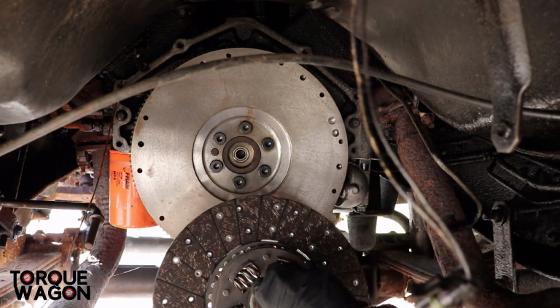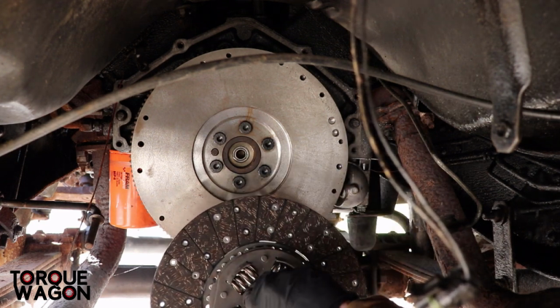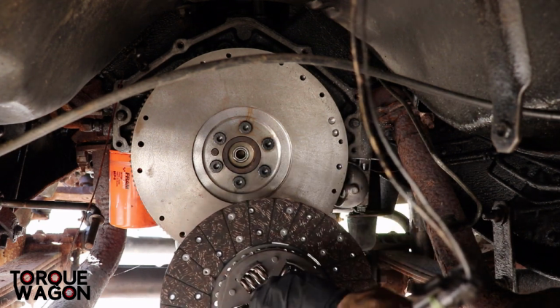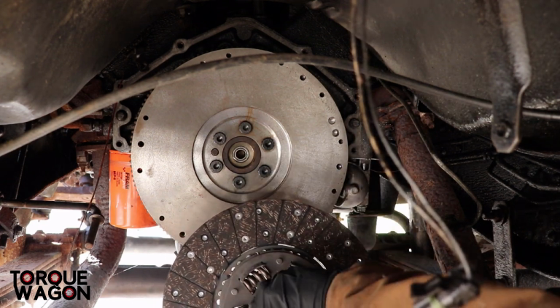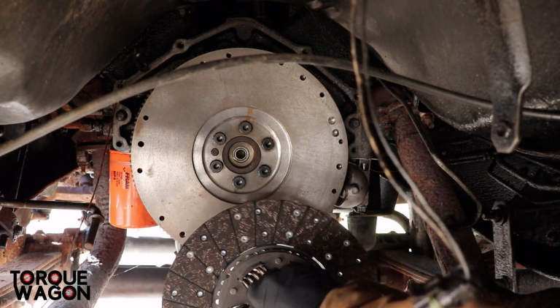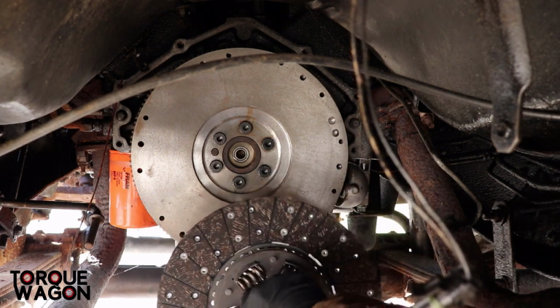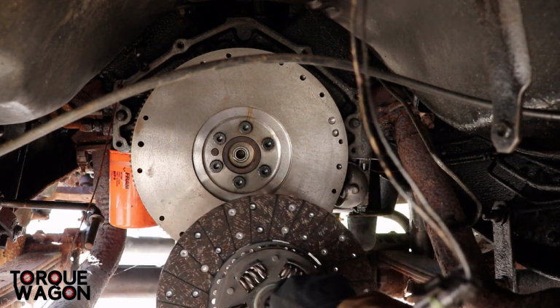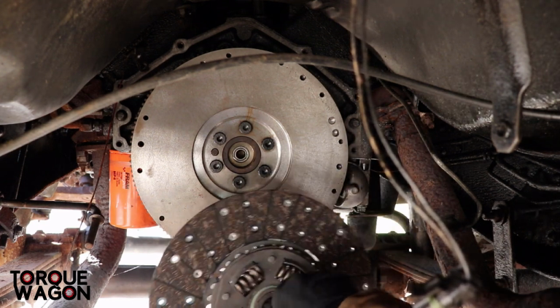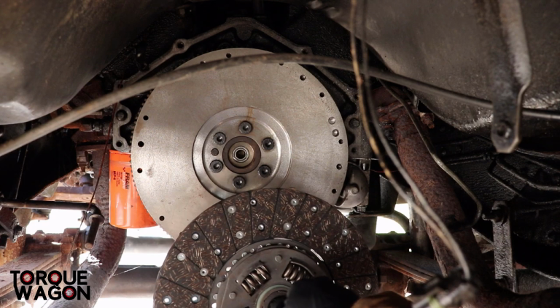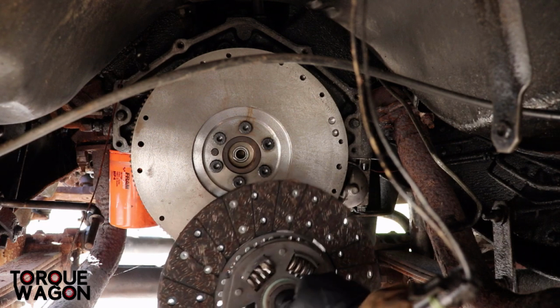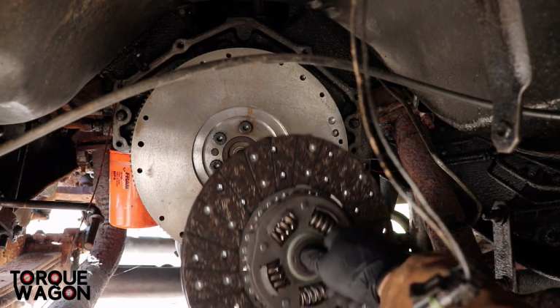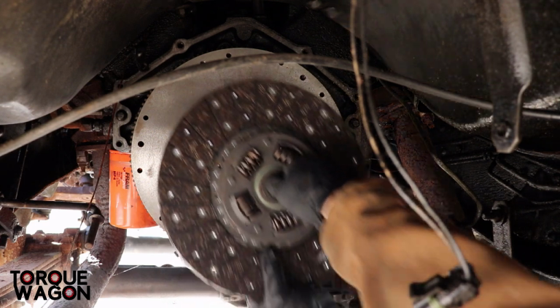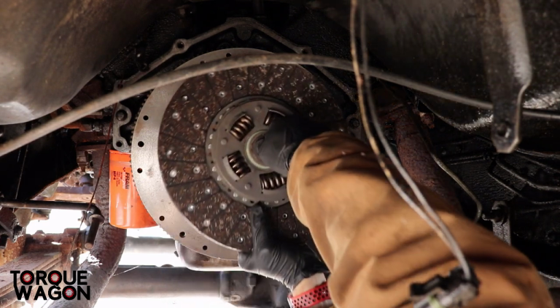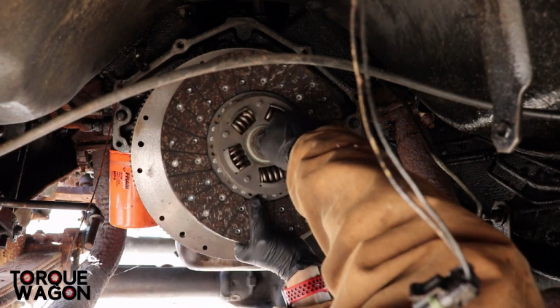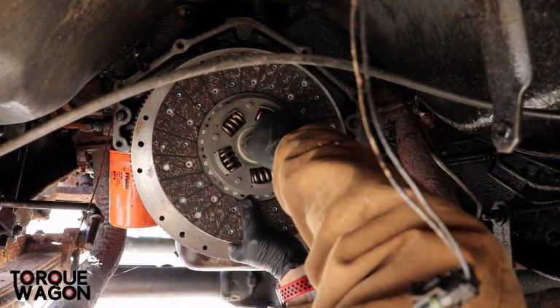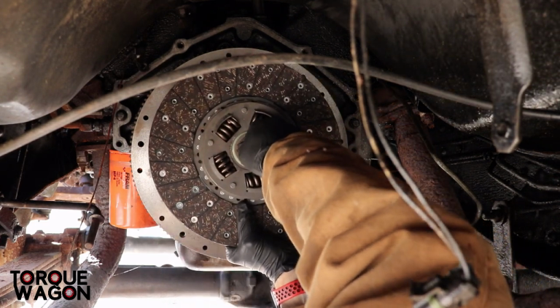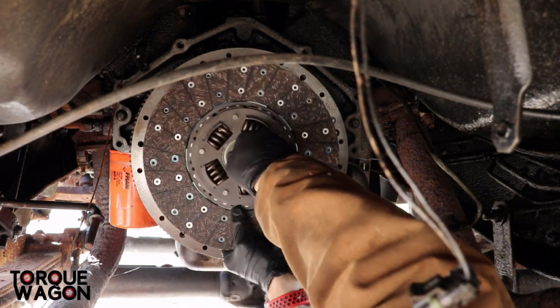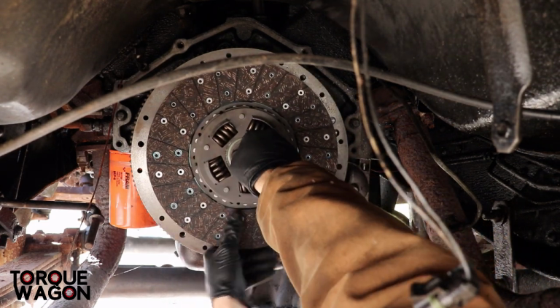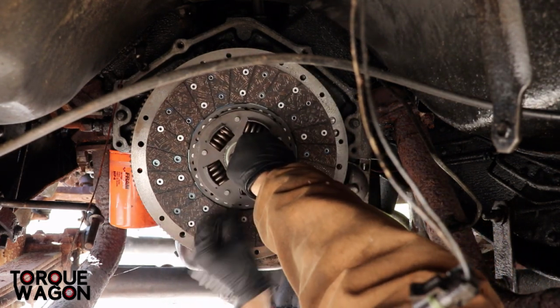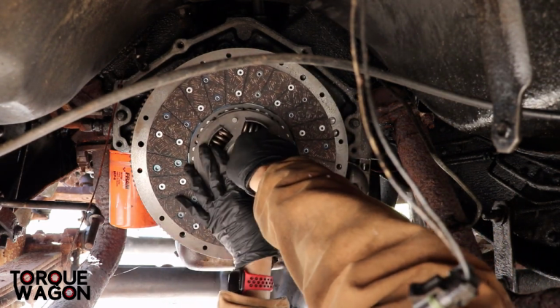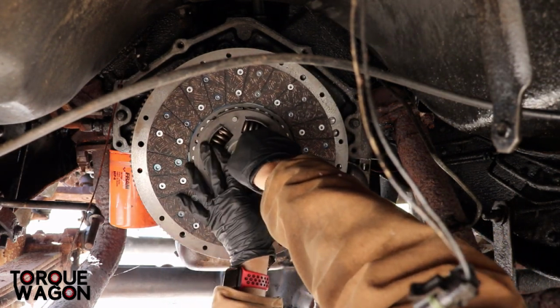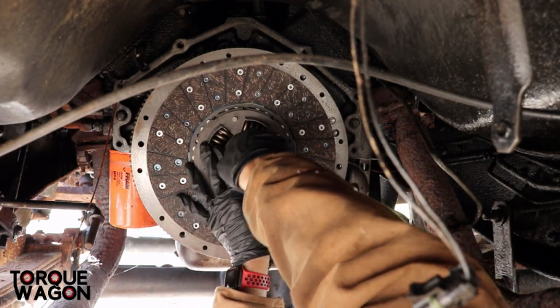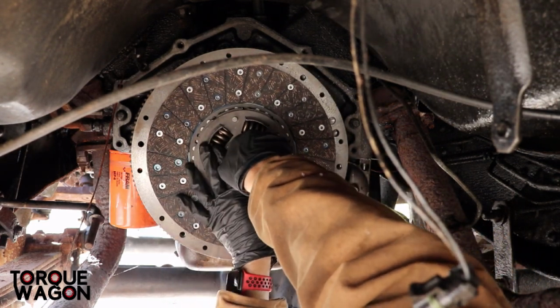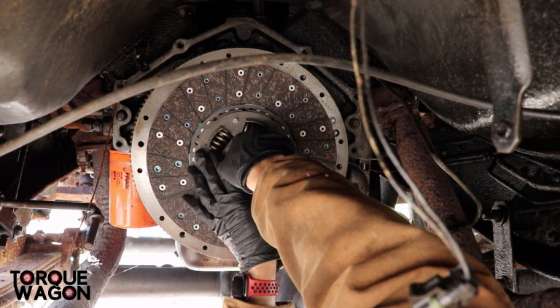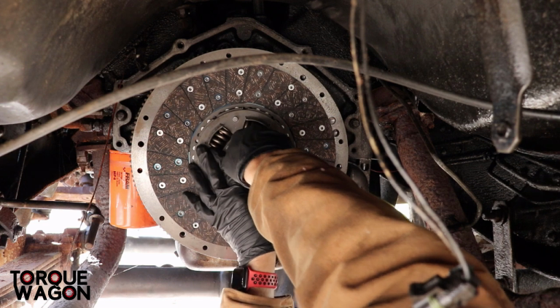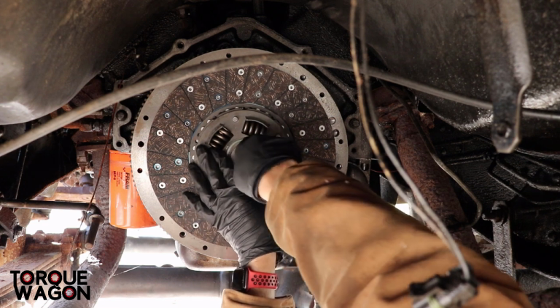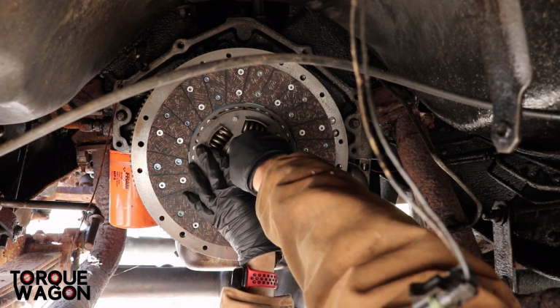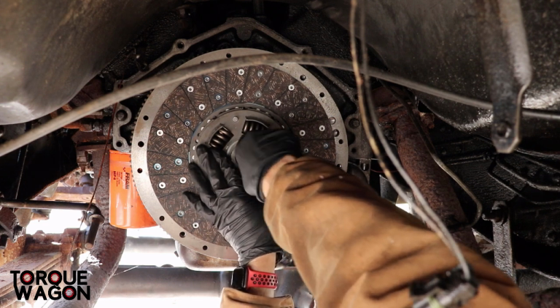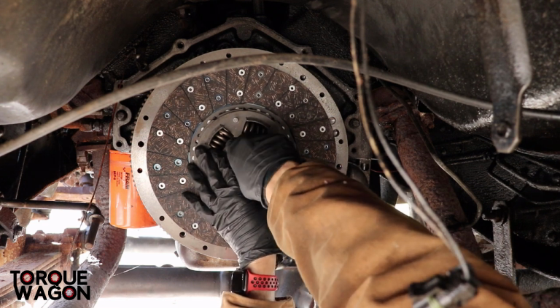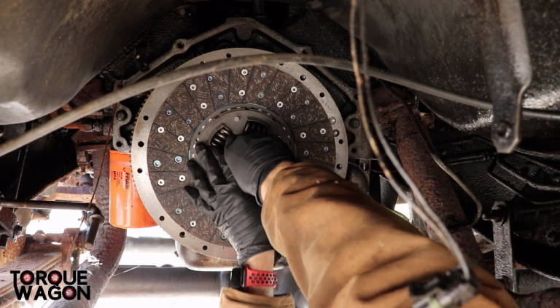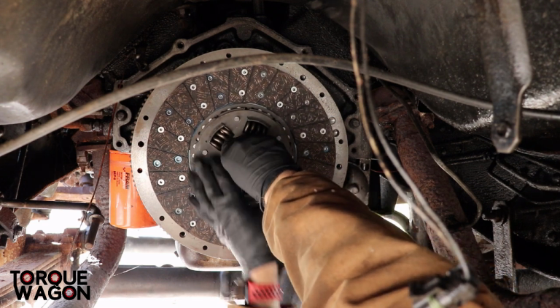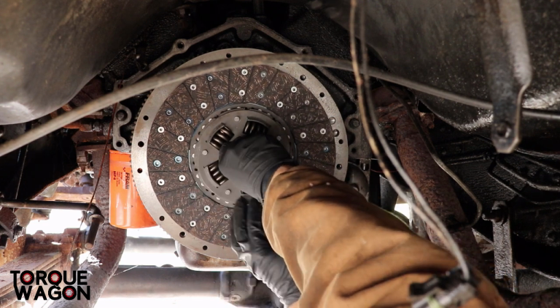It says 'flywheel side' on the clutch, so we're going to put that towards the flywheel. Got our alignment tool in there, put it into the pilot bushing, and then line everything up.